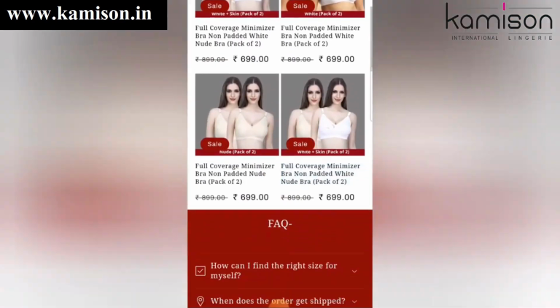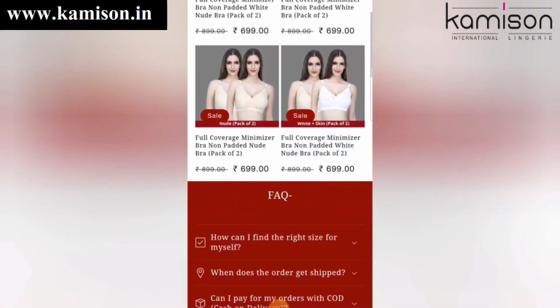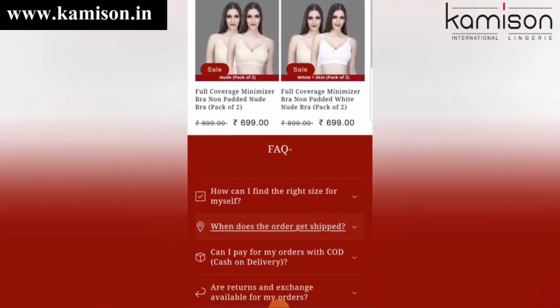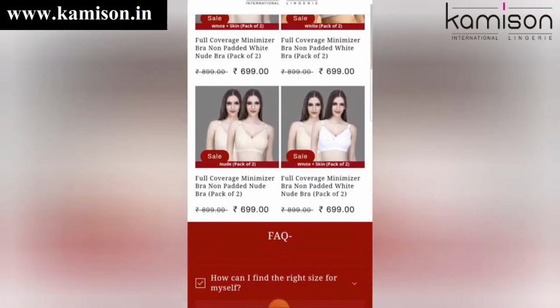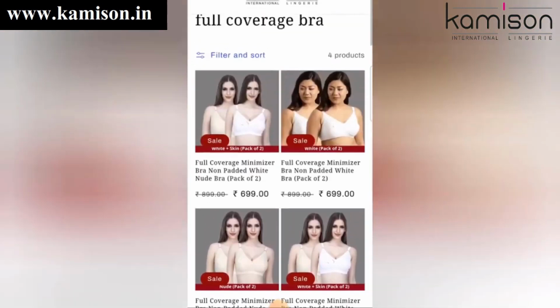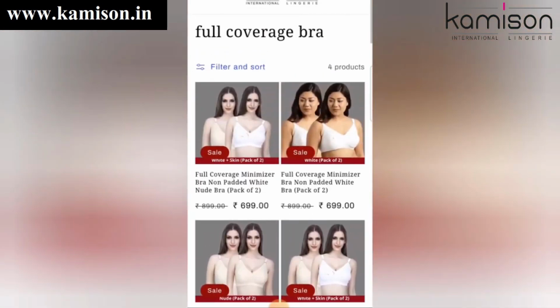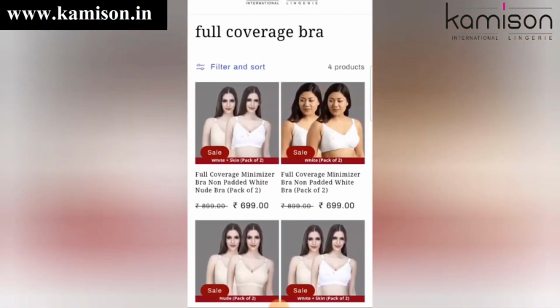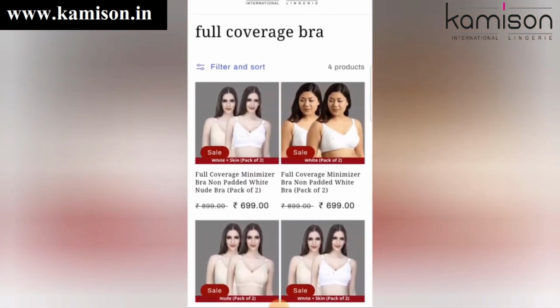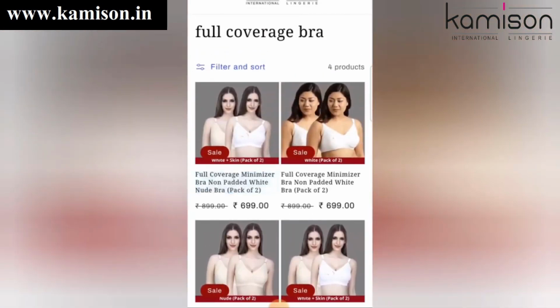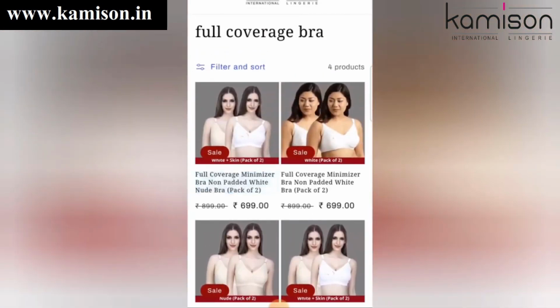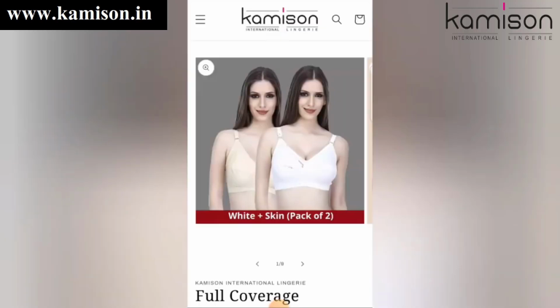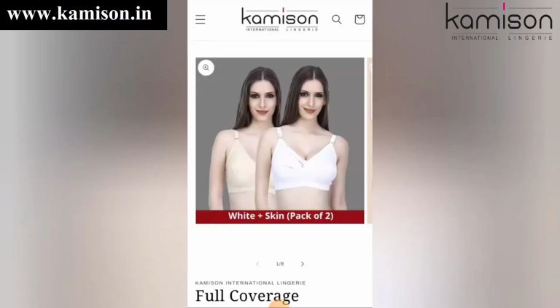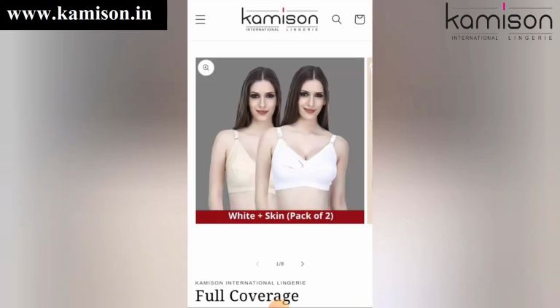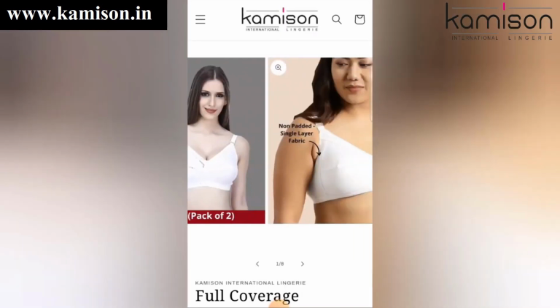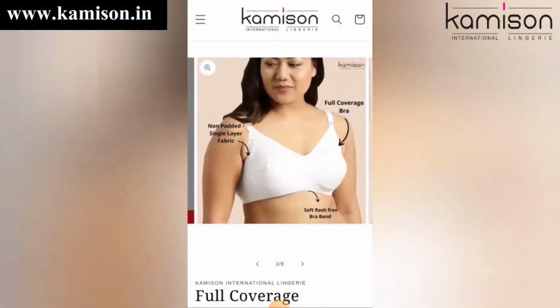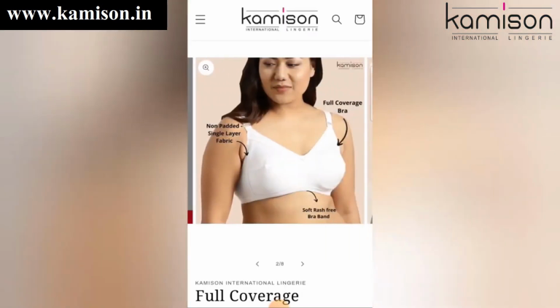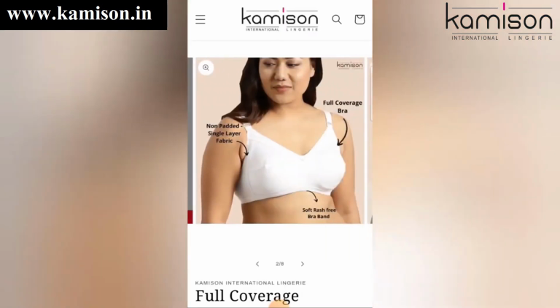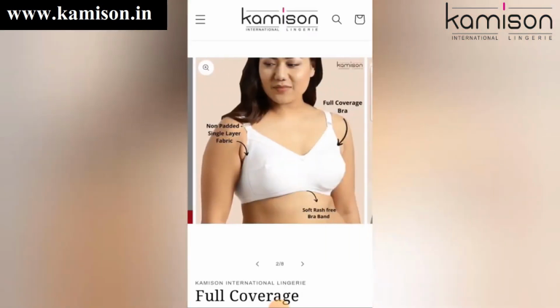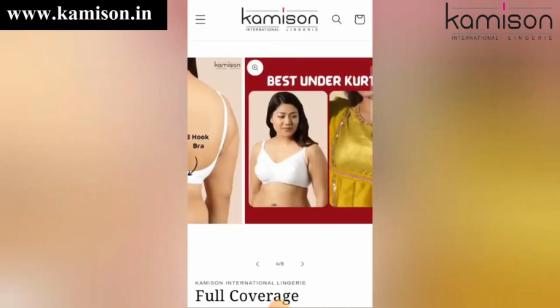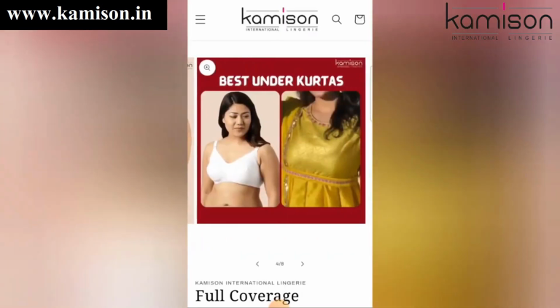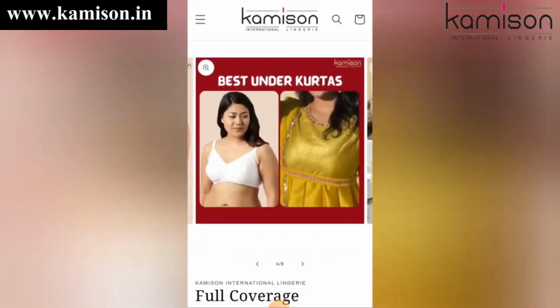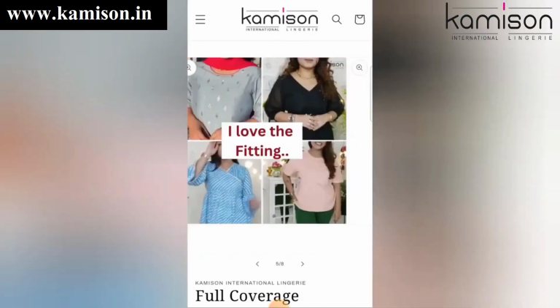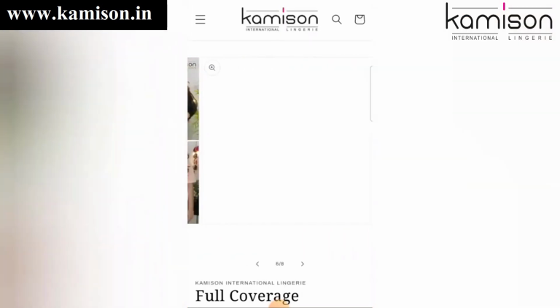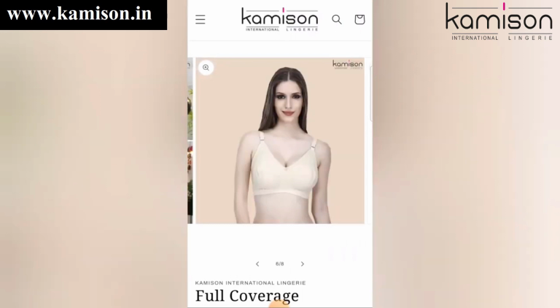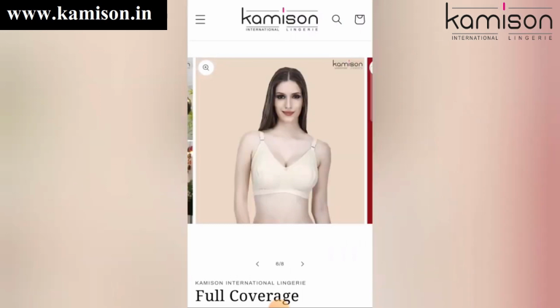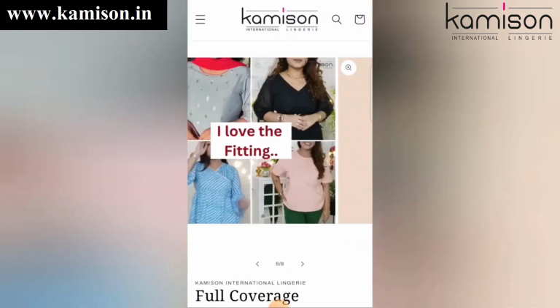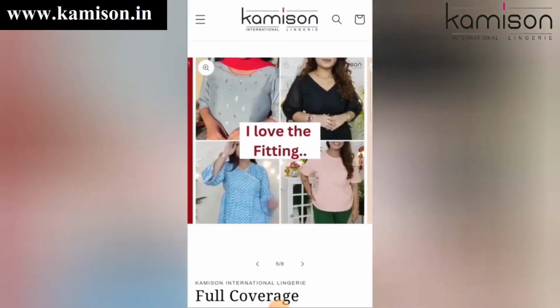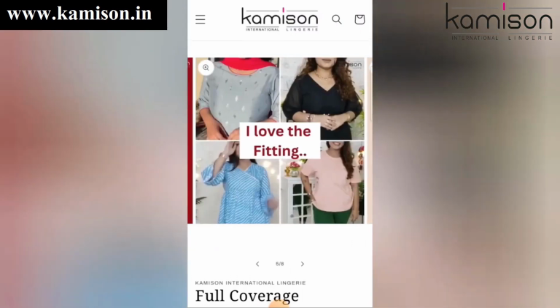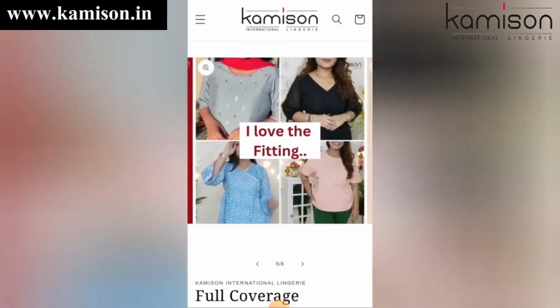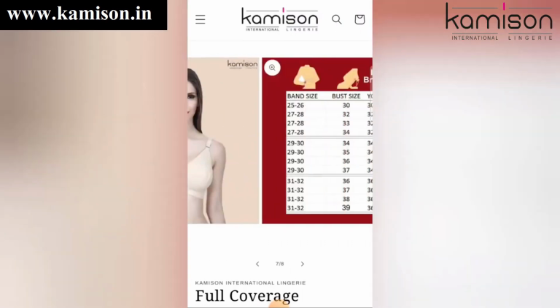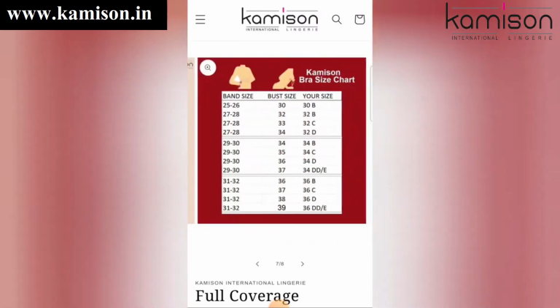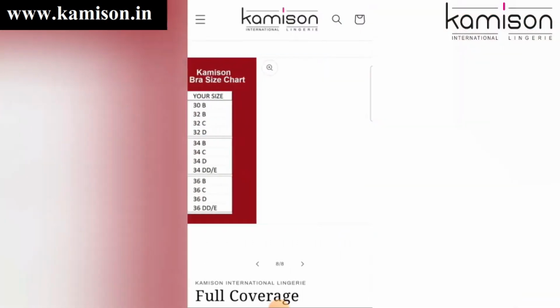You will get combos here. Today I am choosing this first combo — I have purchased this combo. You will get the details, you will get the colors, and there are lots of sizes available.